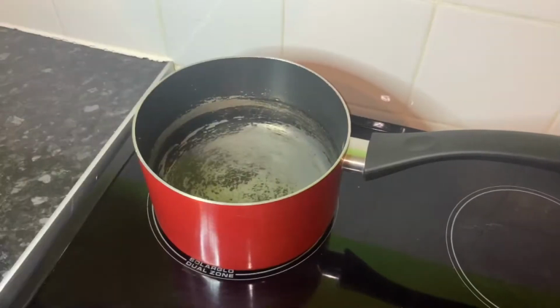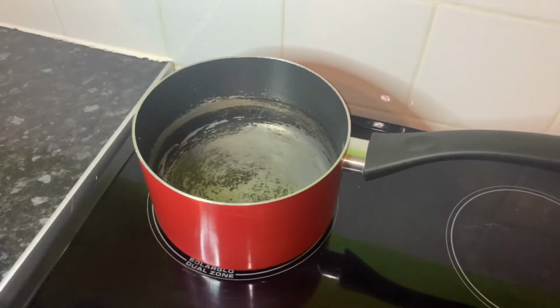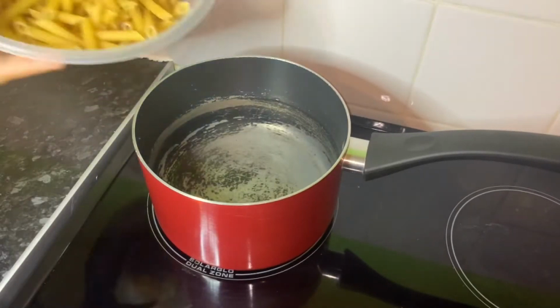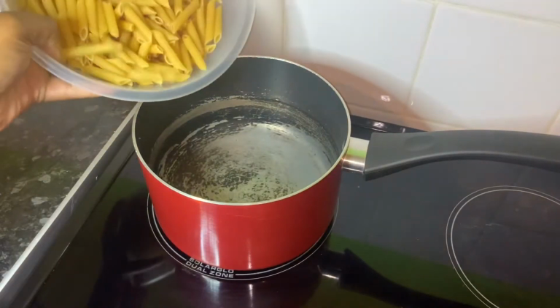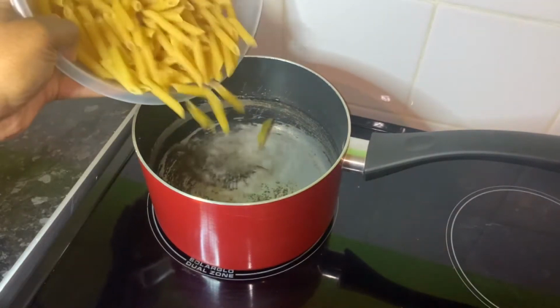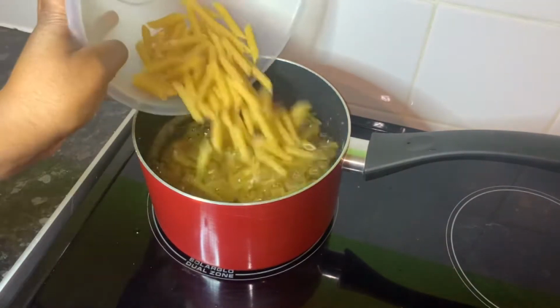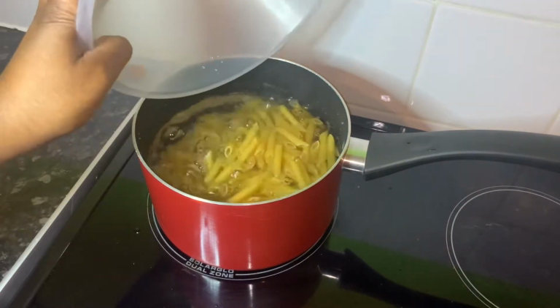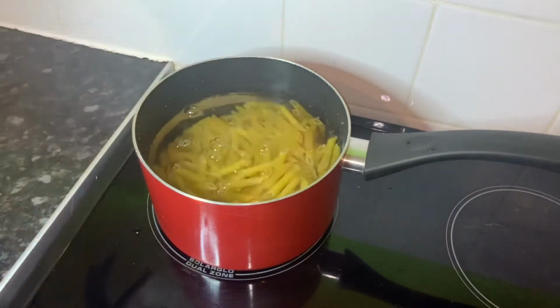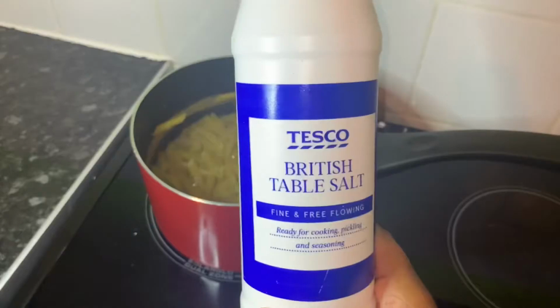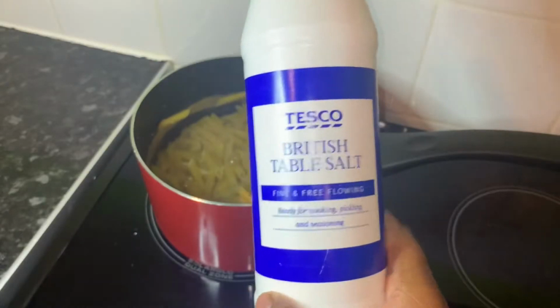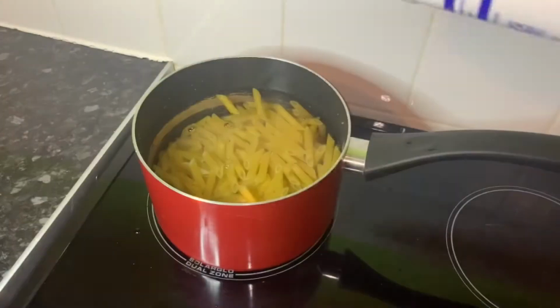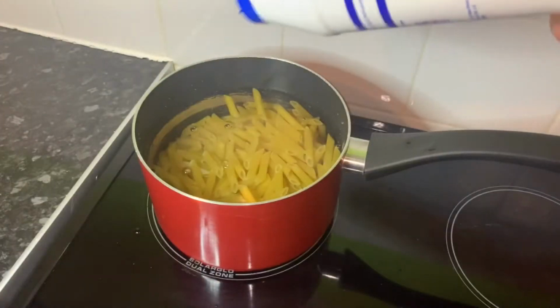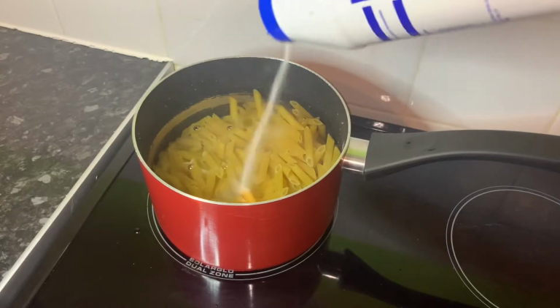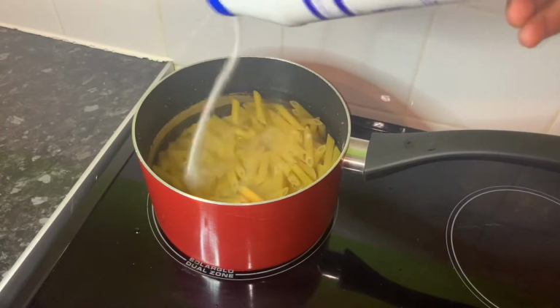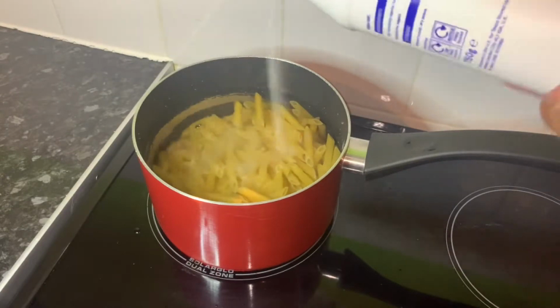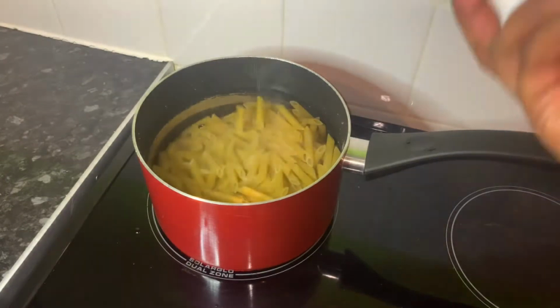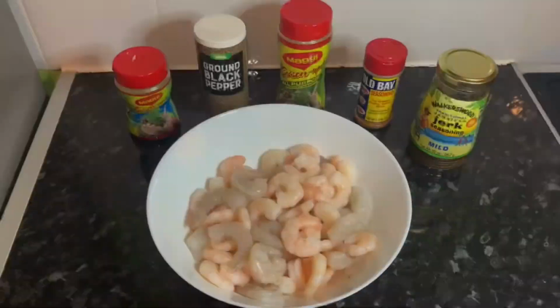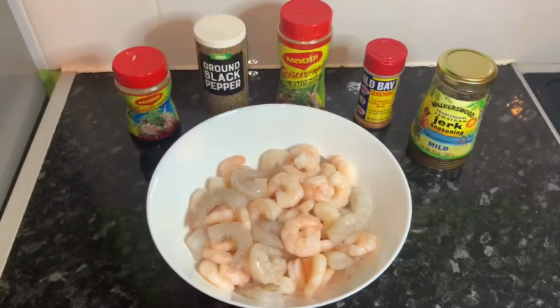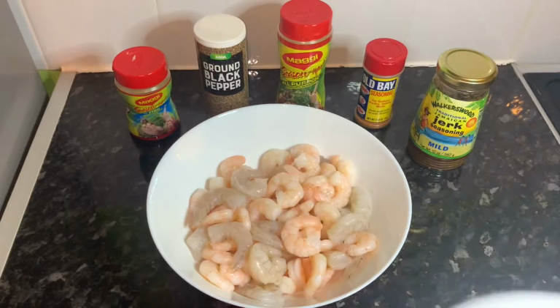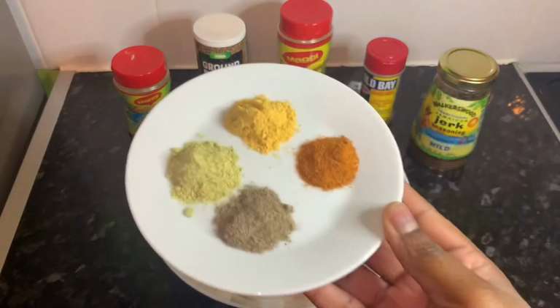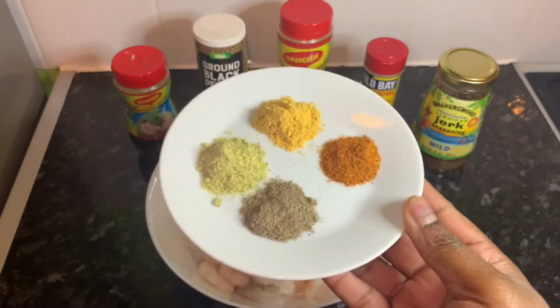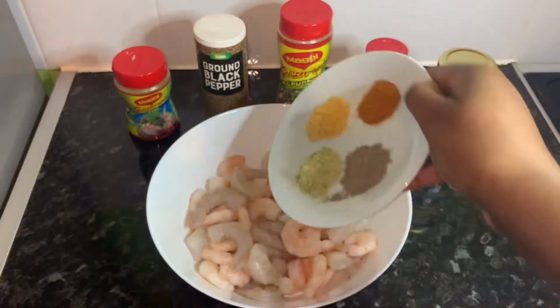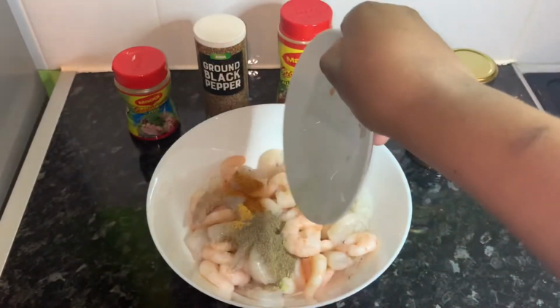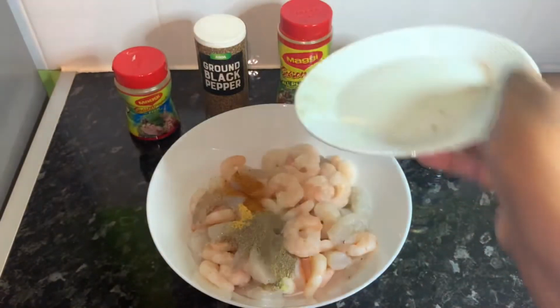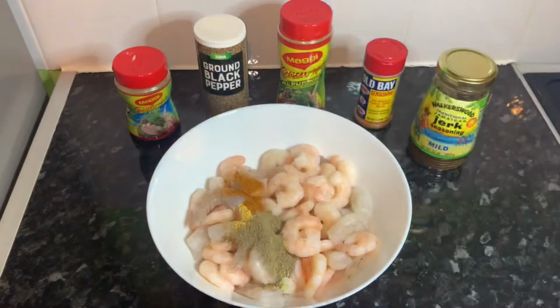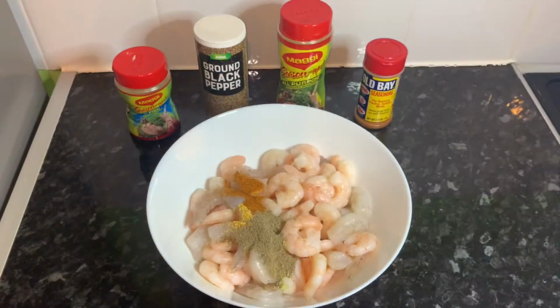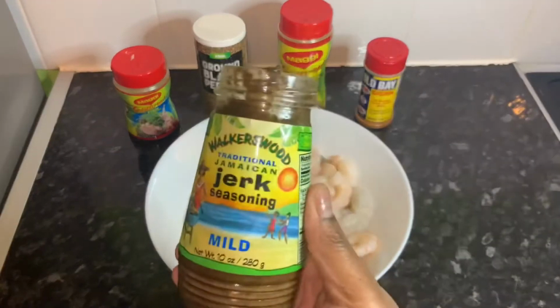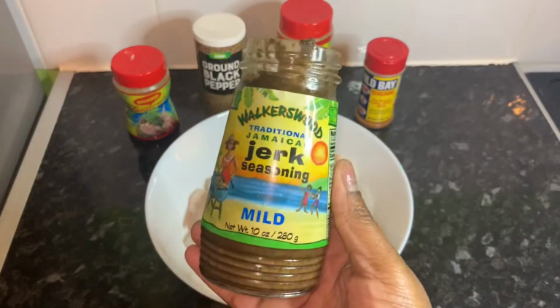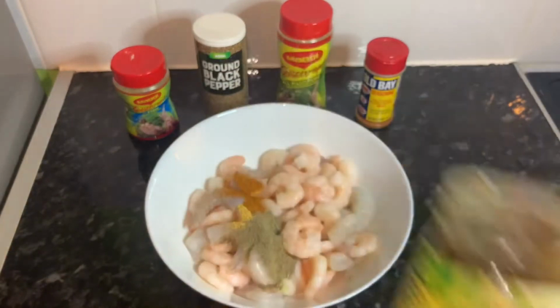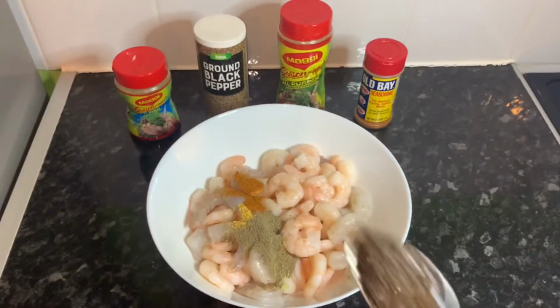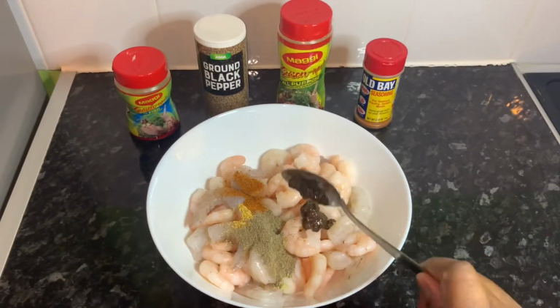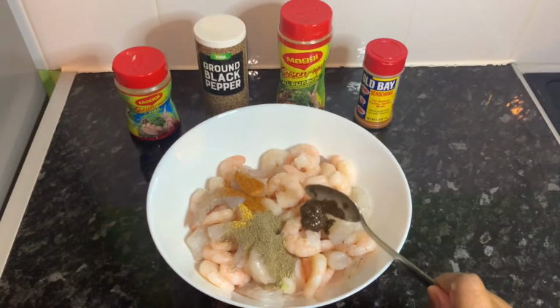Boil some pasta in a pan and feel free to add salt to suit your taste buds. To season my prawns, I've added a tablespoon of the powdered seasonings and a tablespoon of the jerk seasoning.